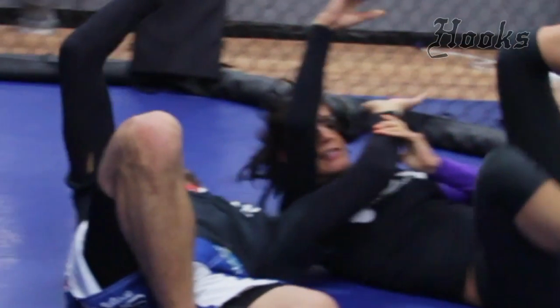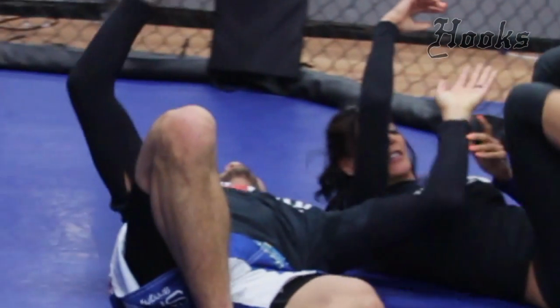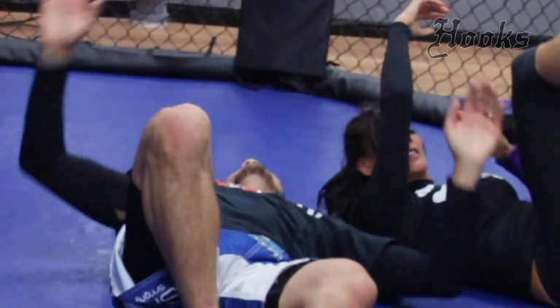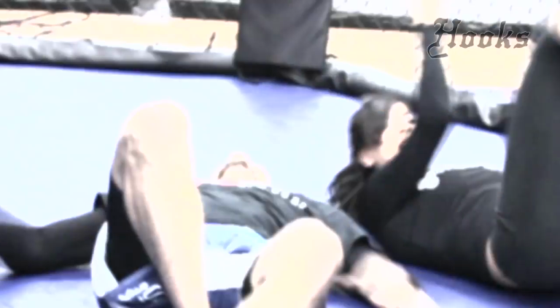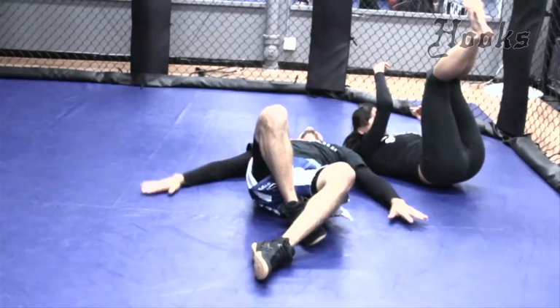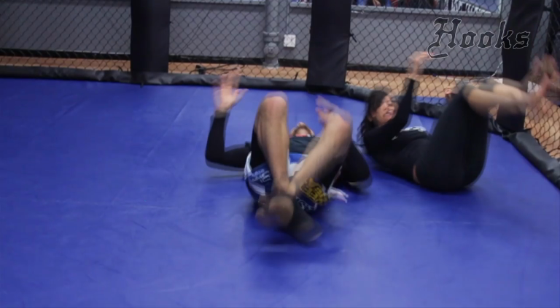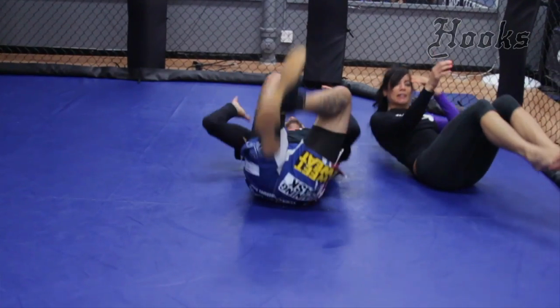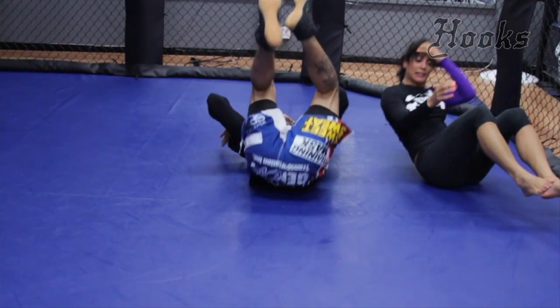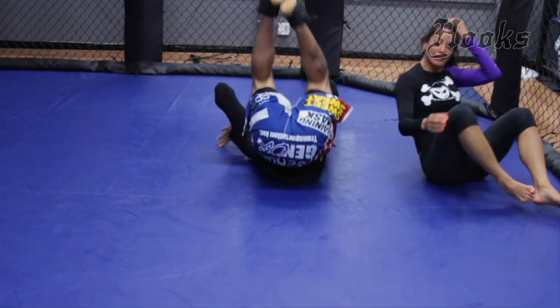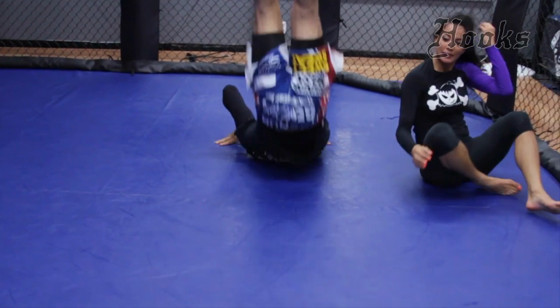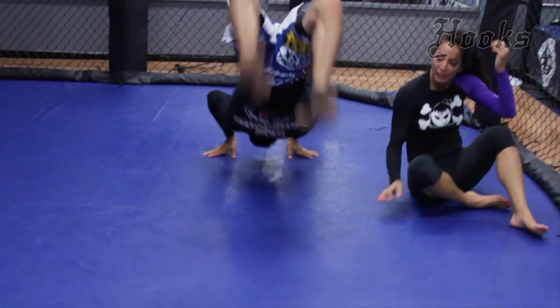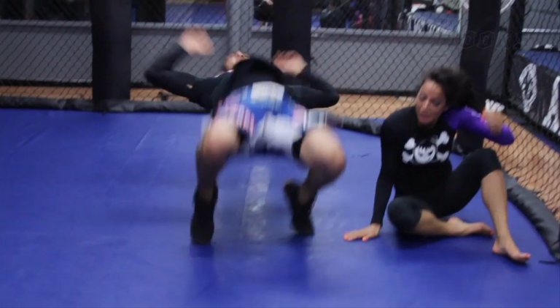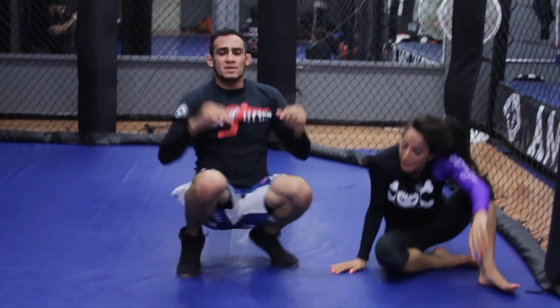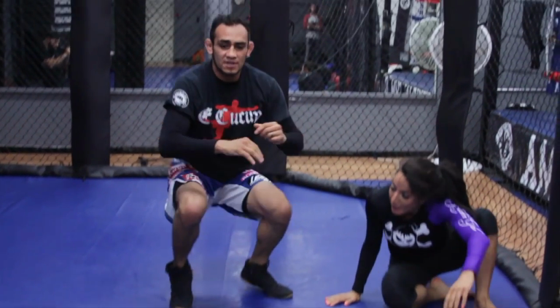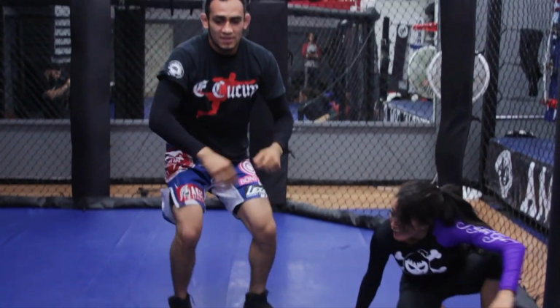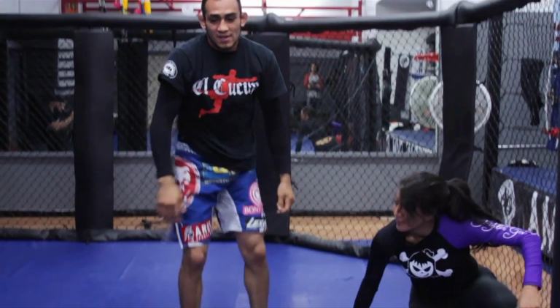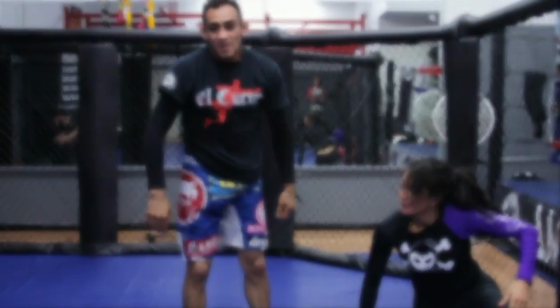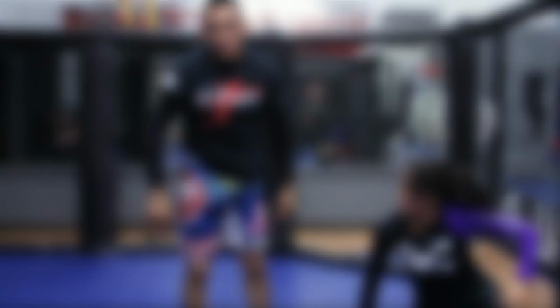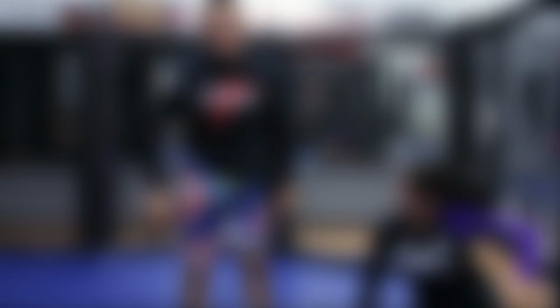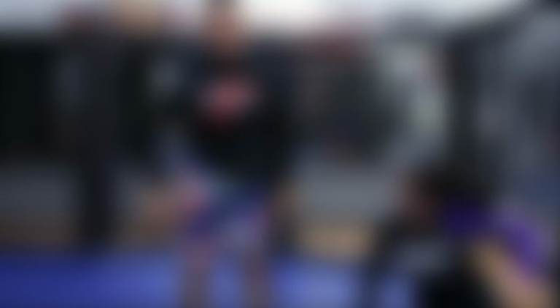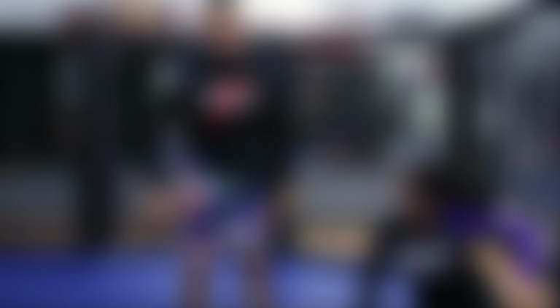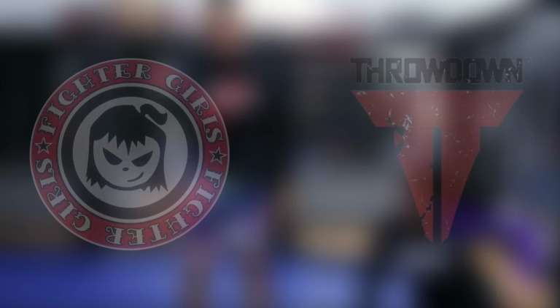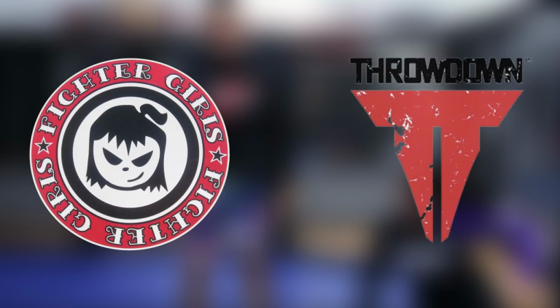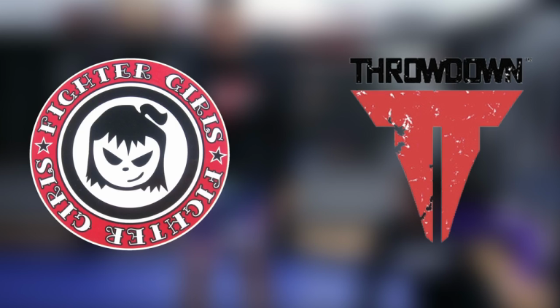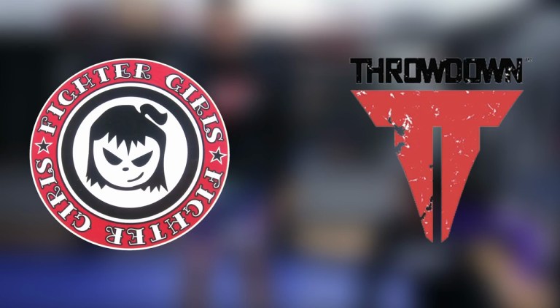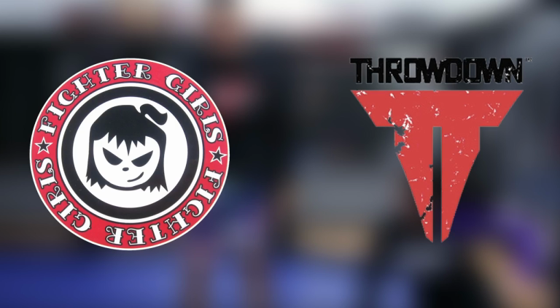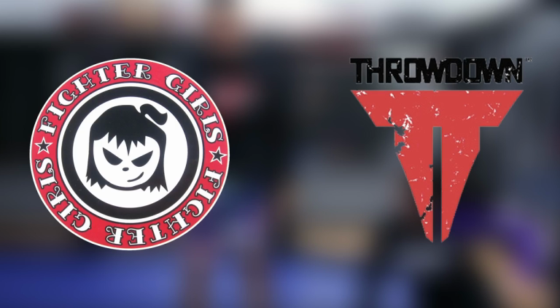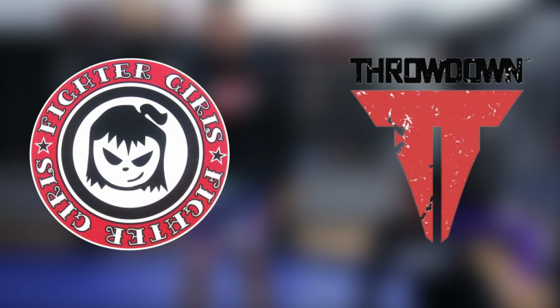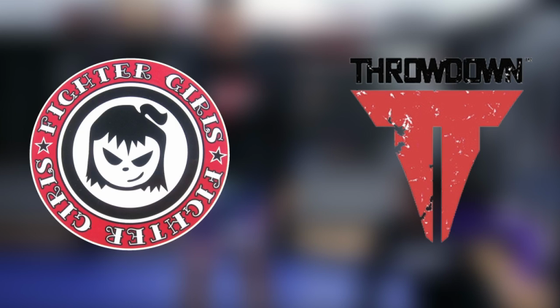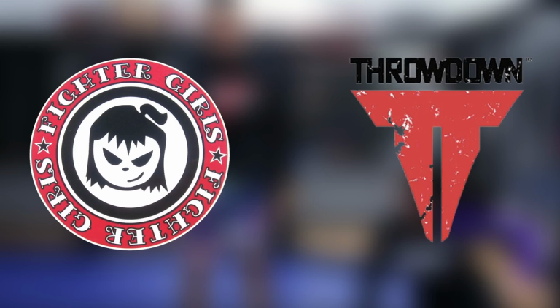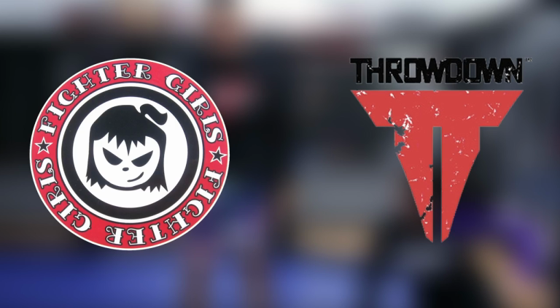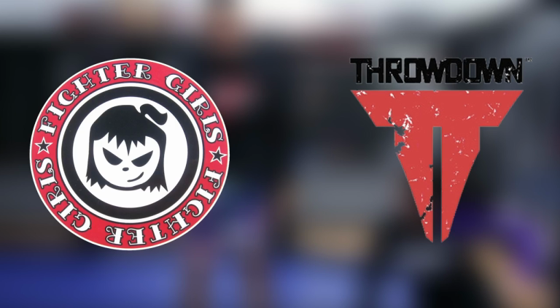Remember, there's also the twister variation that we're going to drop soon. As always, thanks to Fighter Girl, and remember our new sponsor Throwdown. See you next time on the Hooks — sink 'em in!